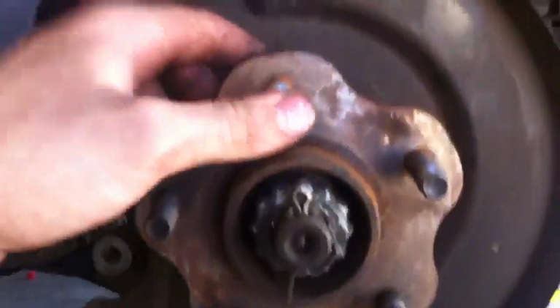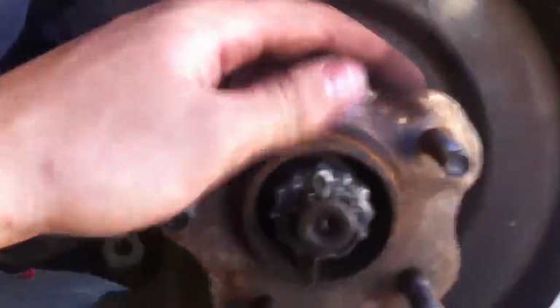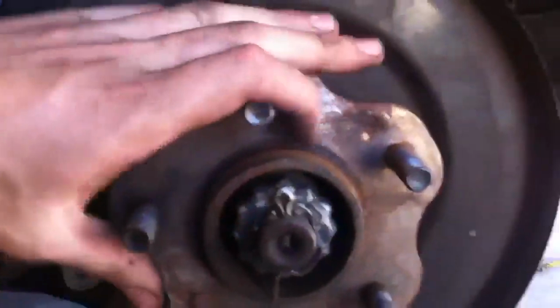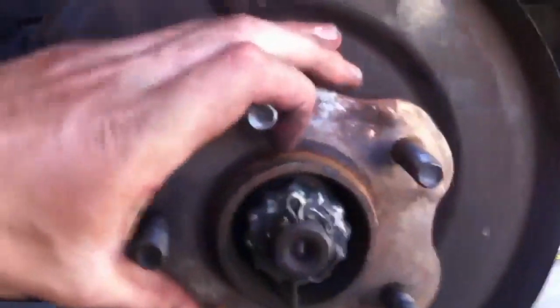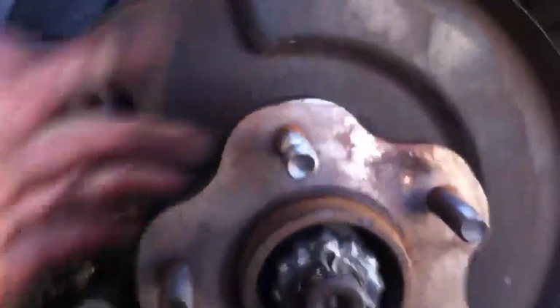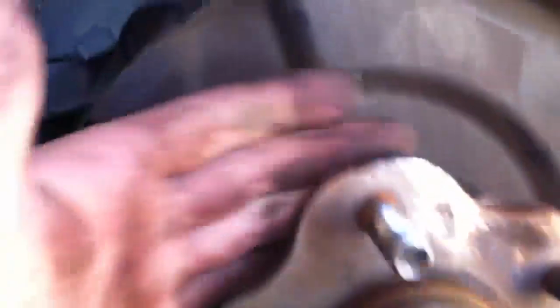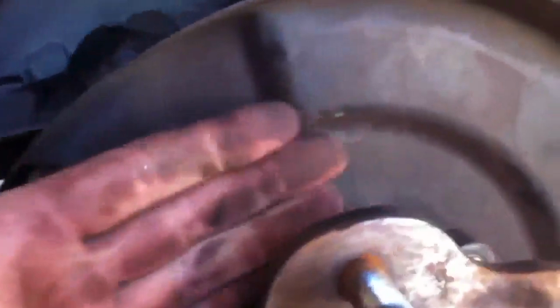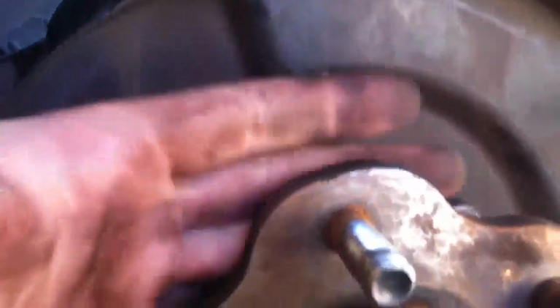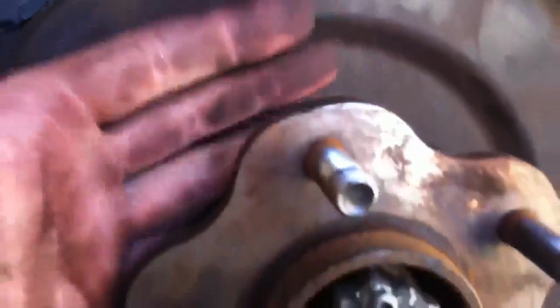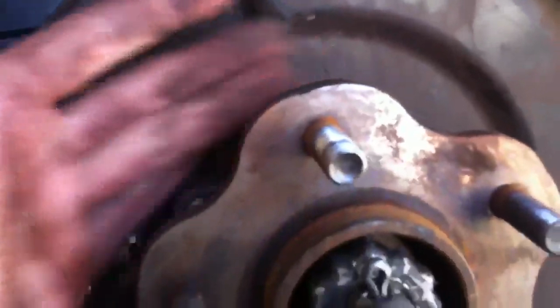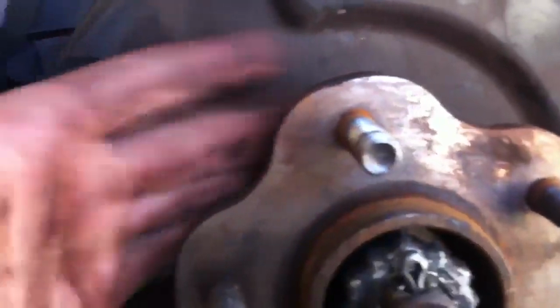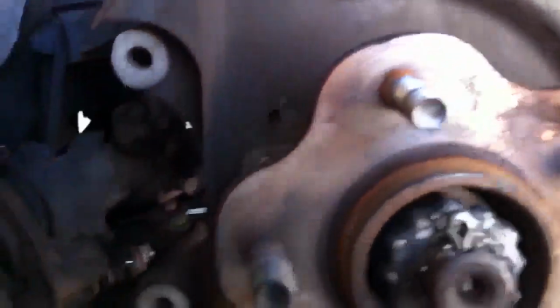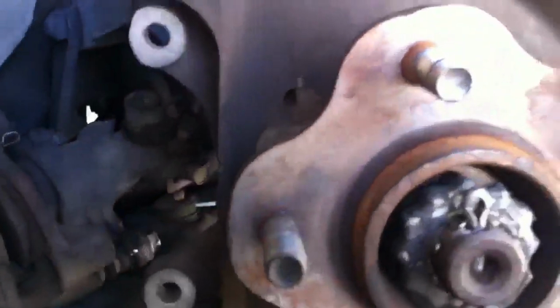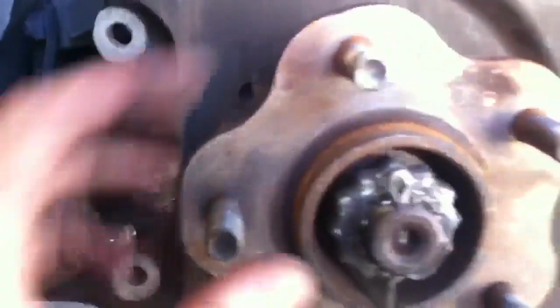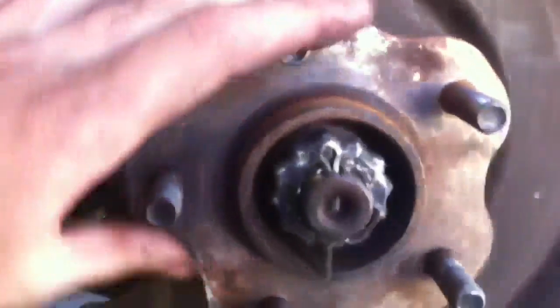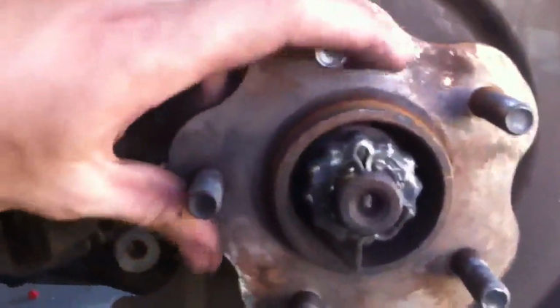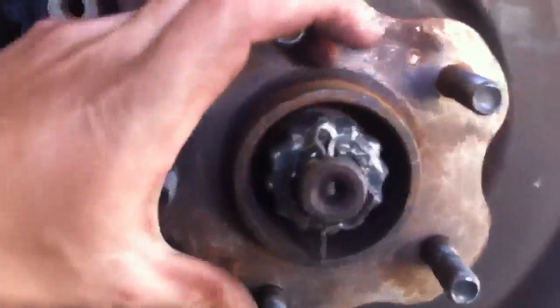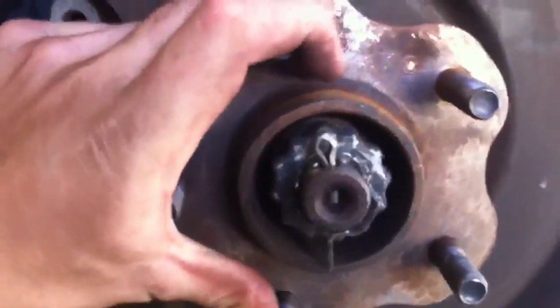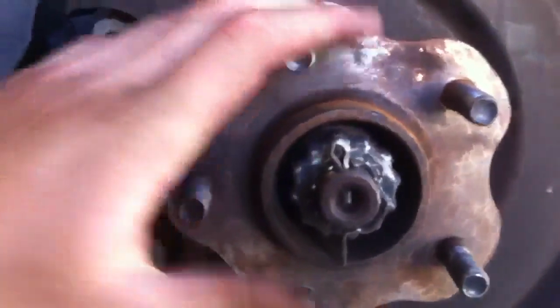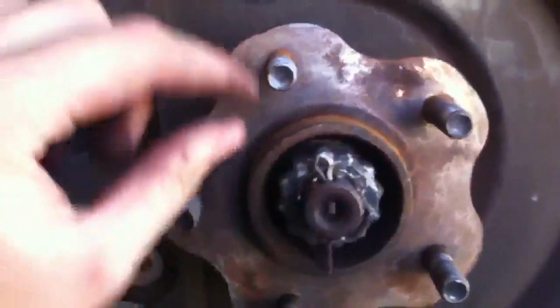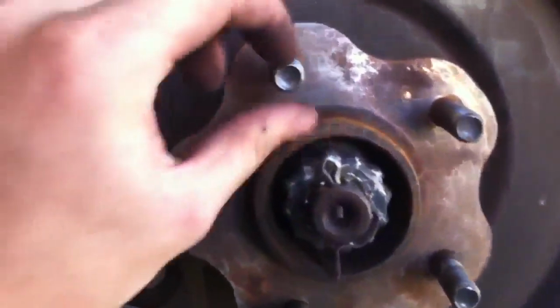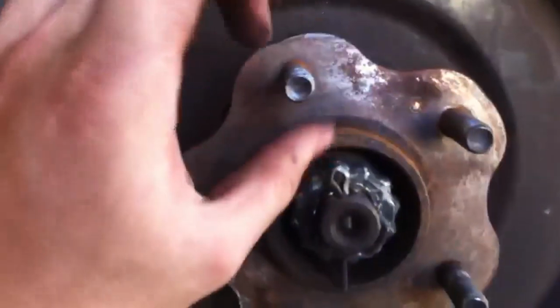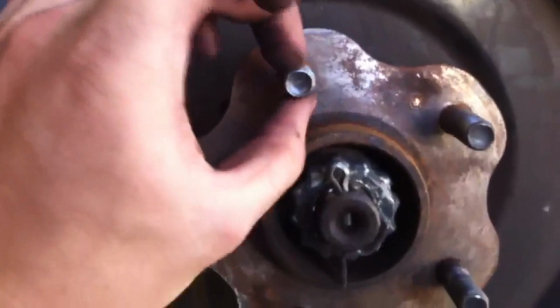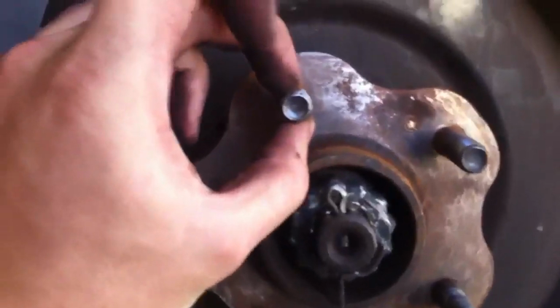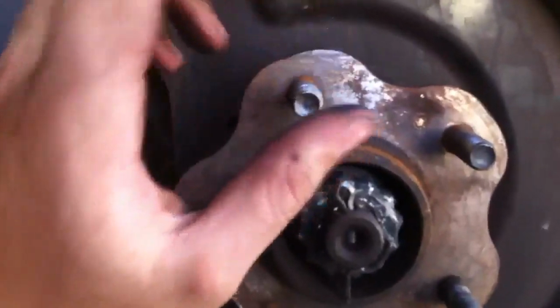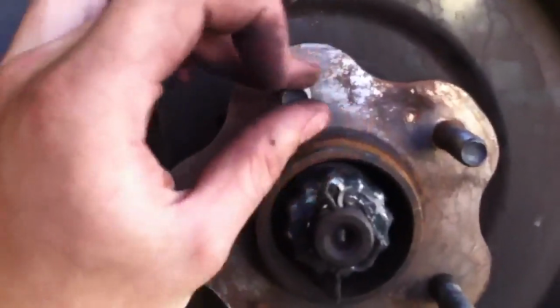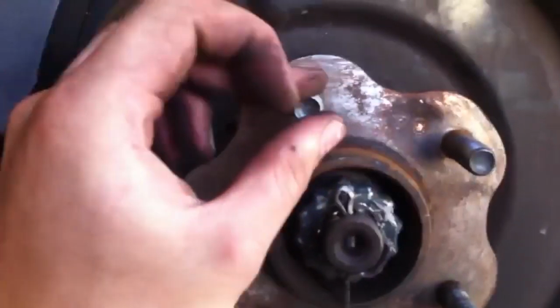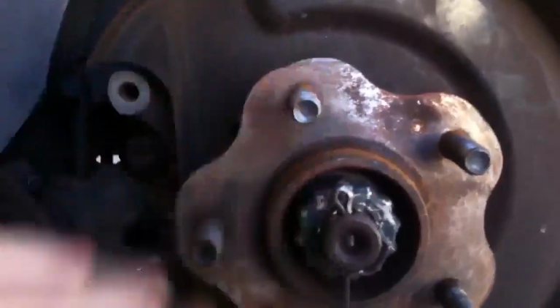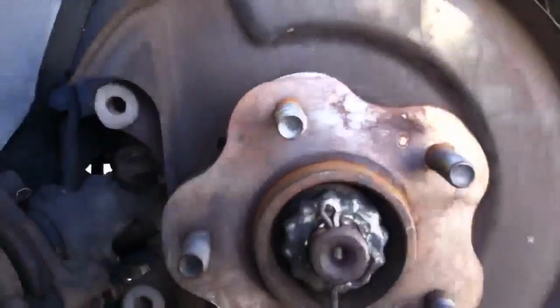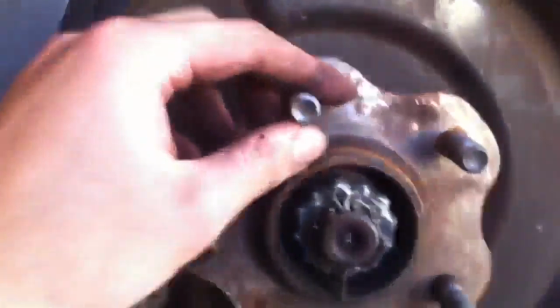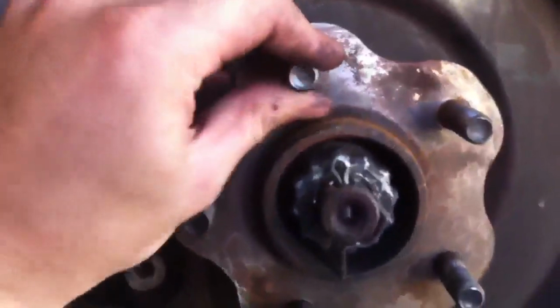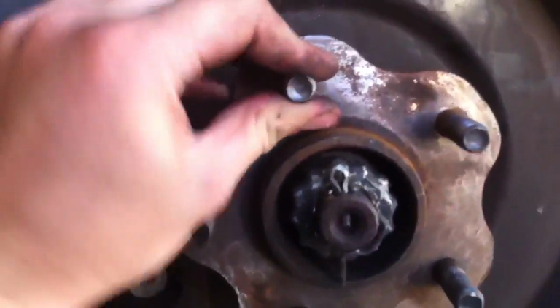Now we've got to this point. You can see we've got room behind to smash the stud out and put the new one in. So we're going to put a nut onto the stud that's buggered and smack it like crazy with a hammer.